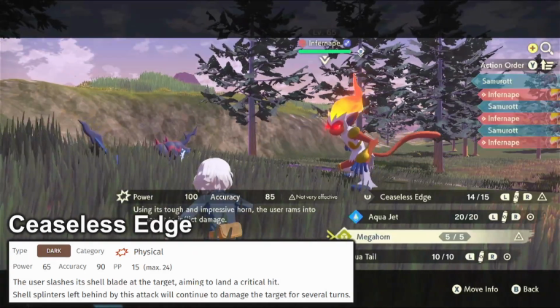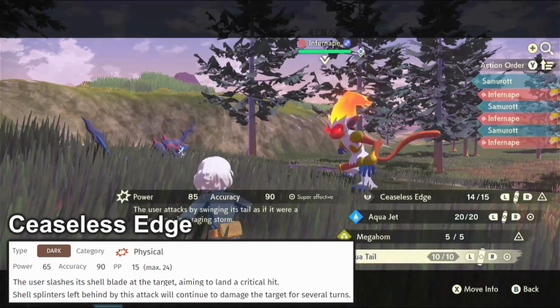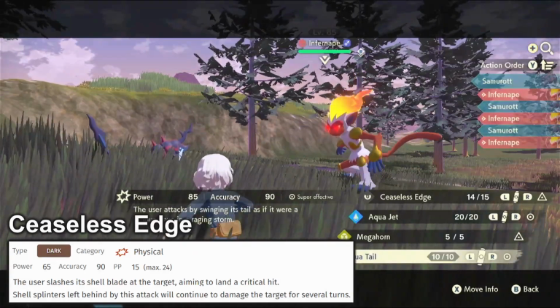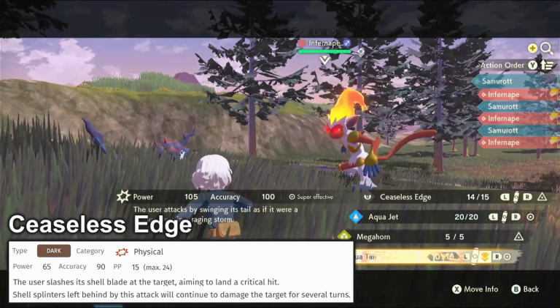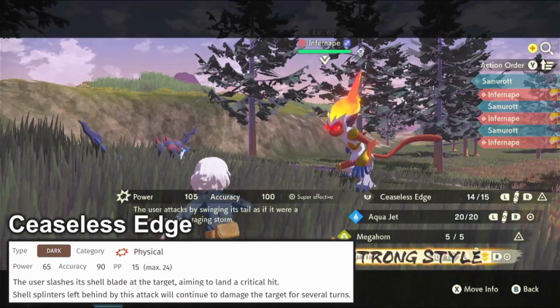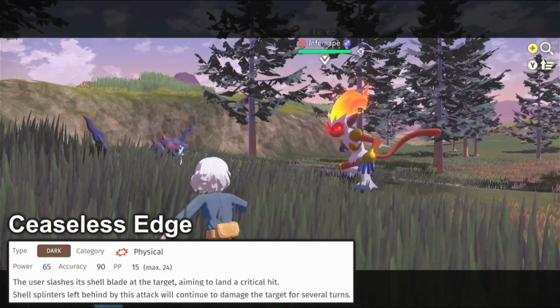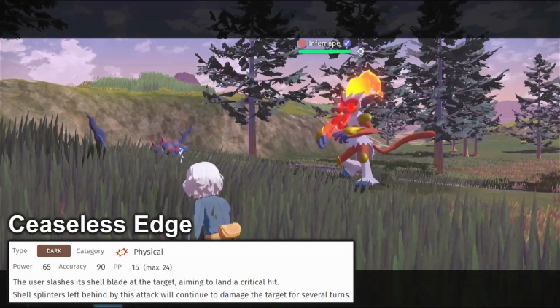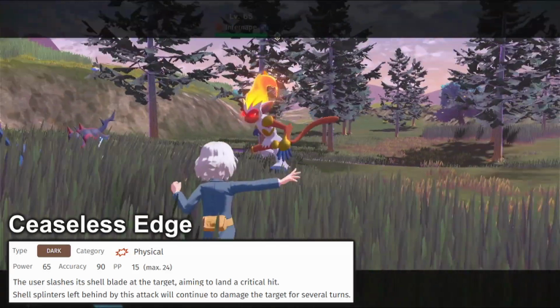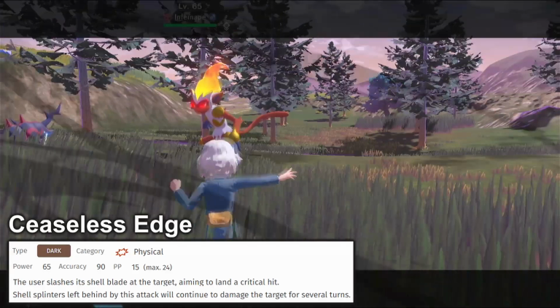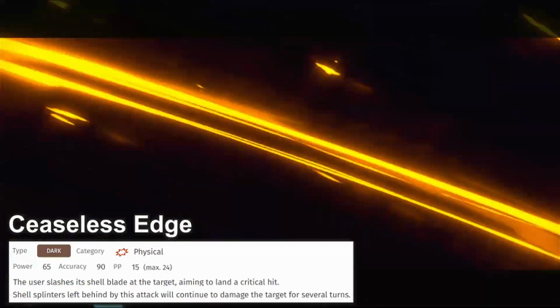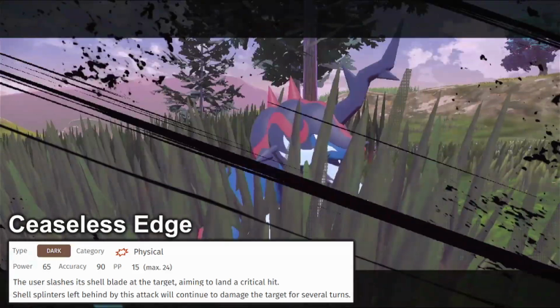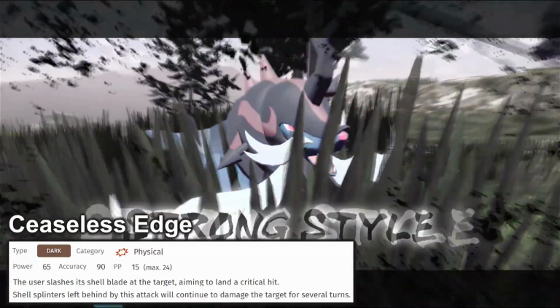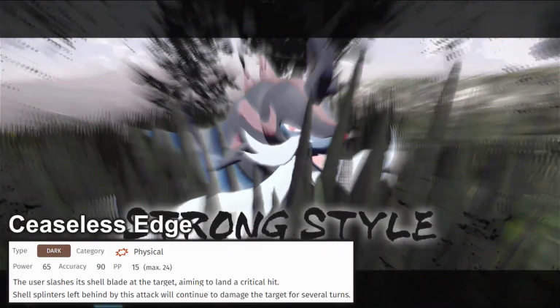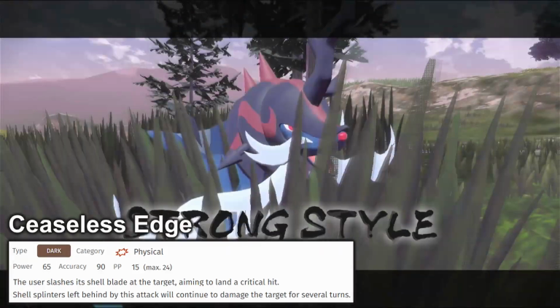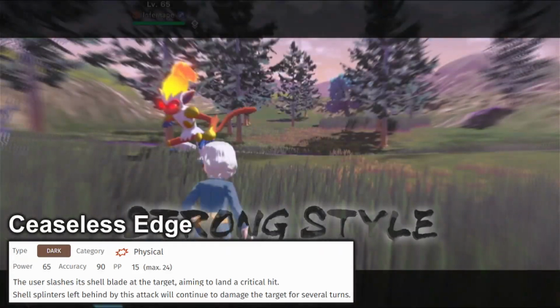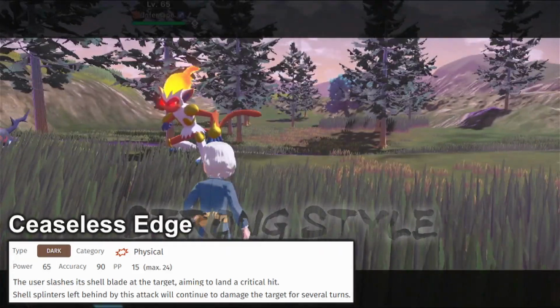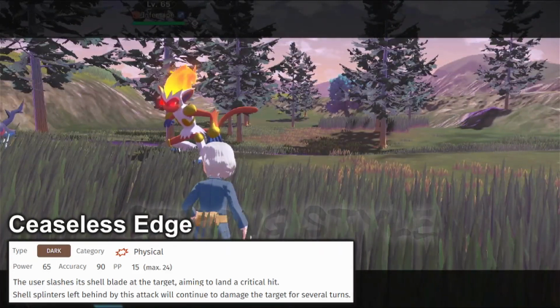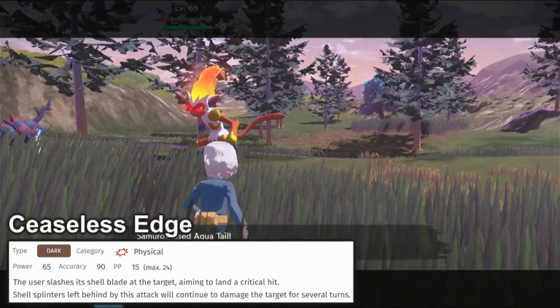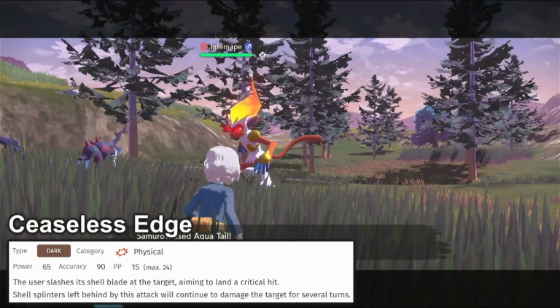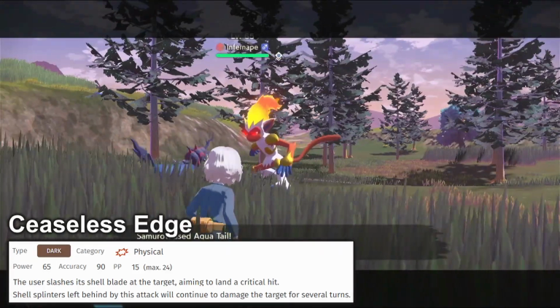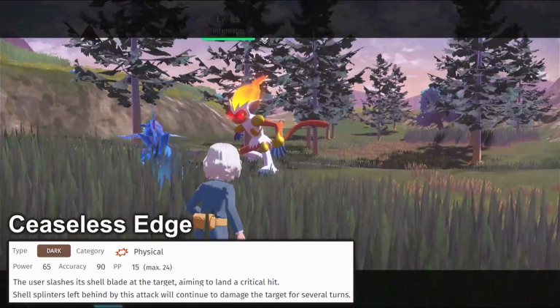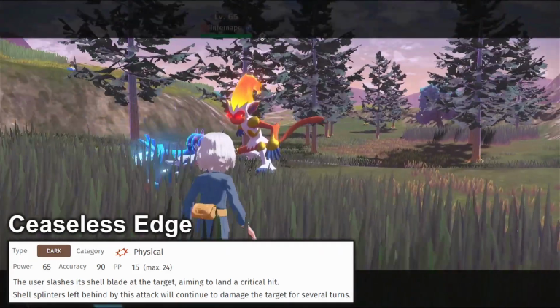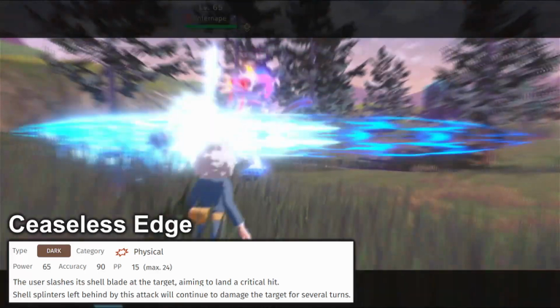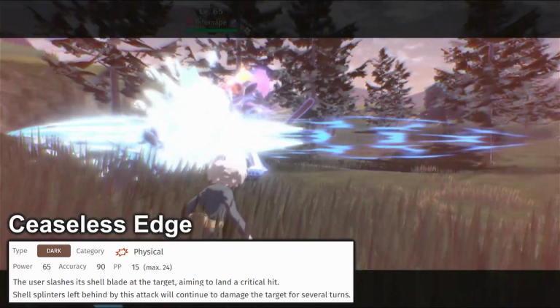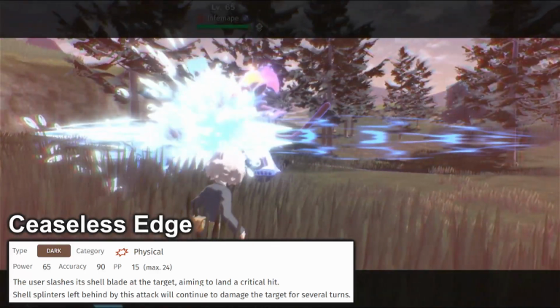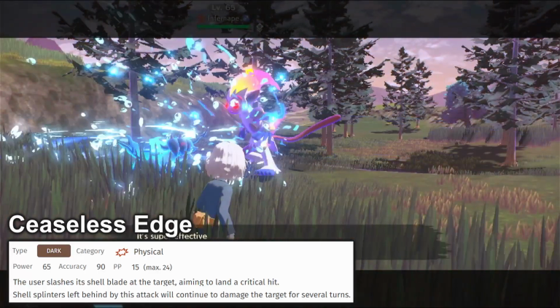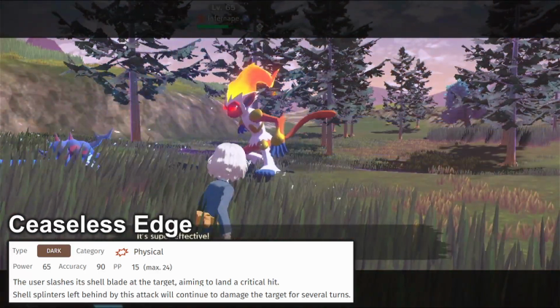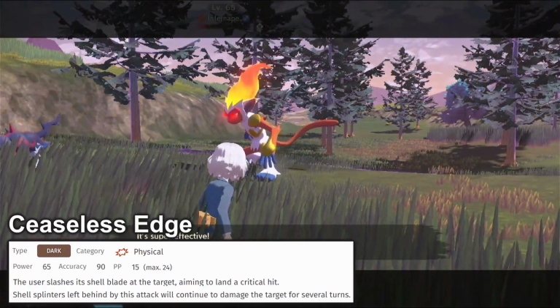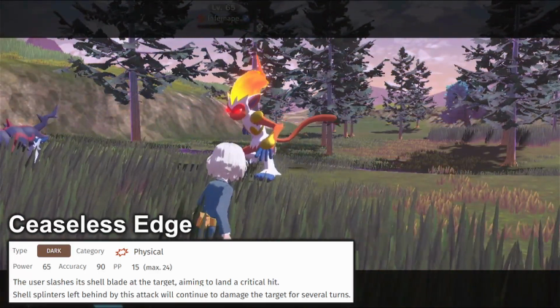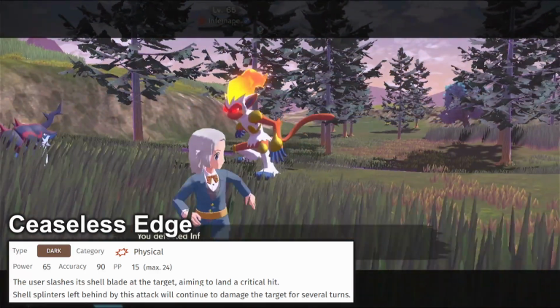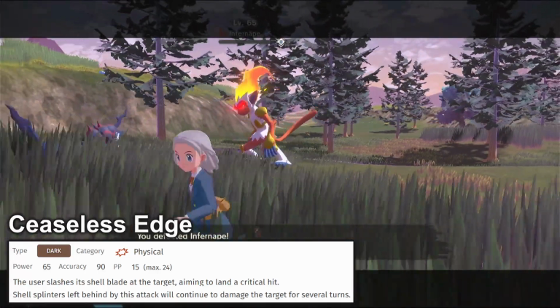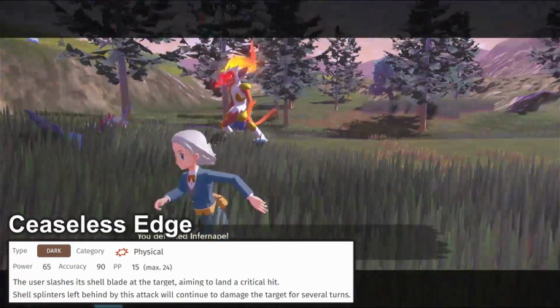It has a high critical hit rate, so you give it a Scope Lens and 50% of the time you're critting every time. And we all remember how annoying Togekiss and Urshifu were.